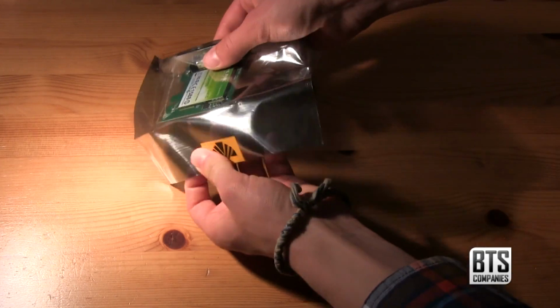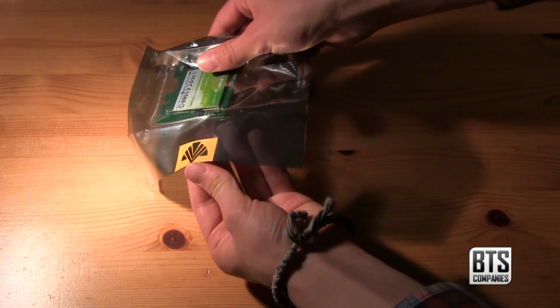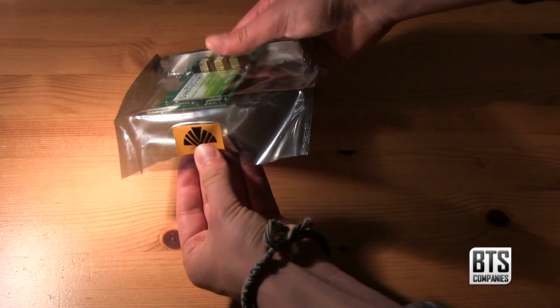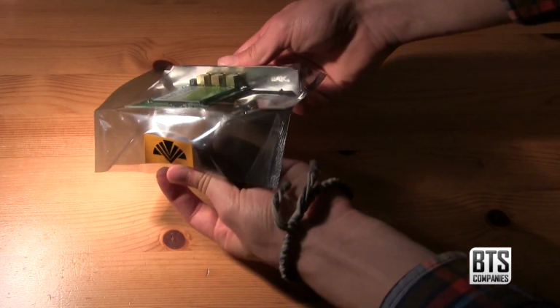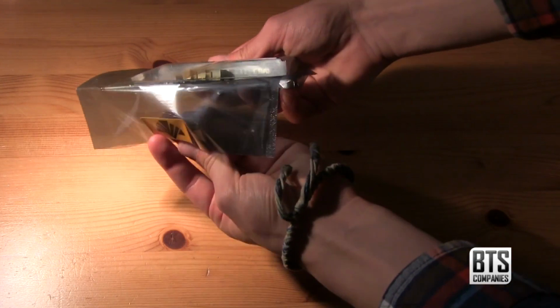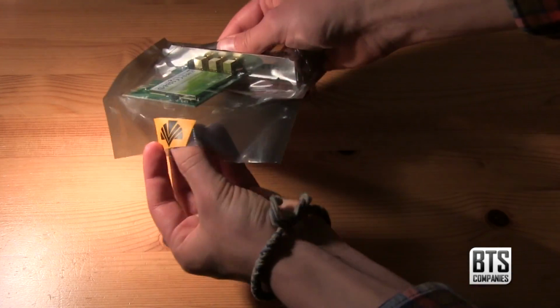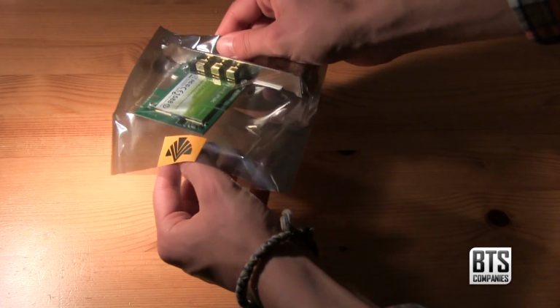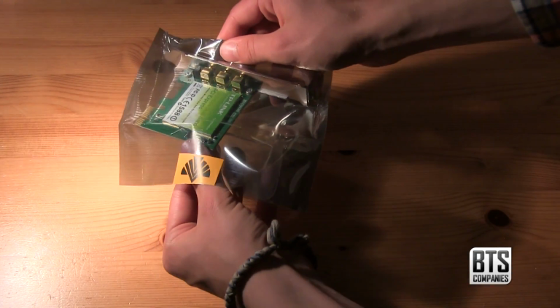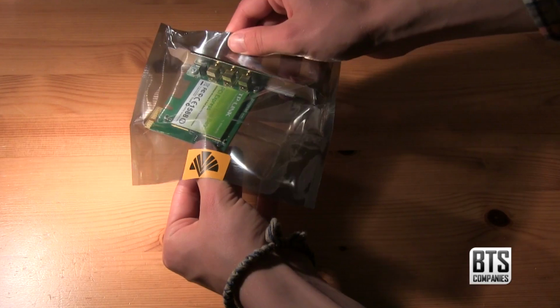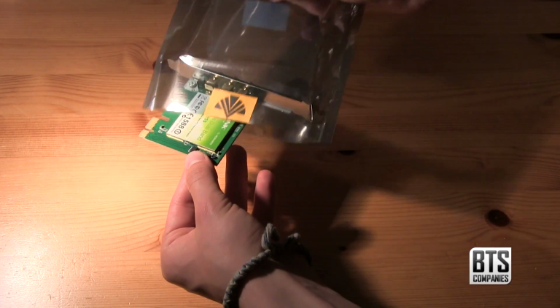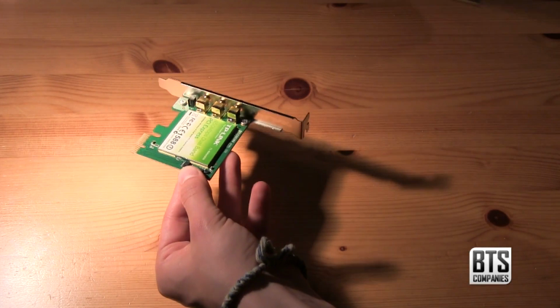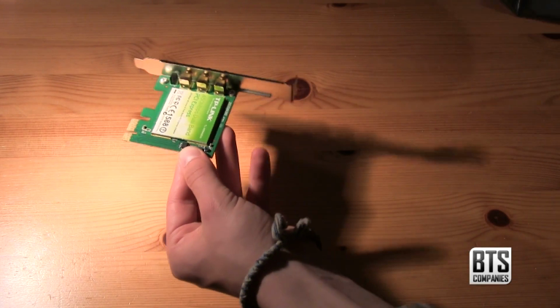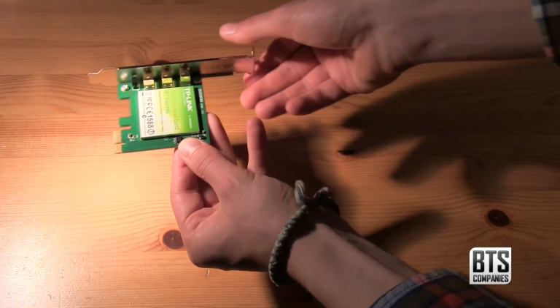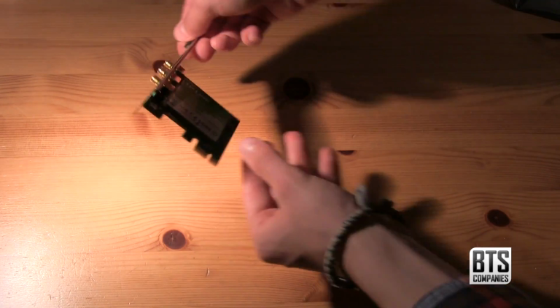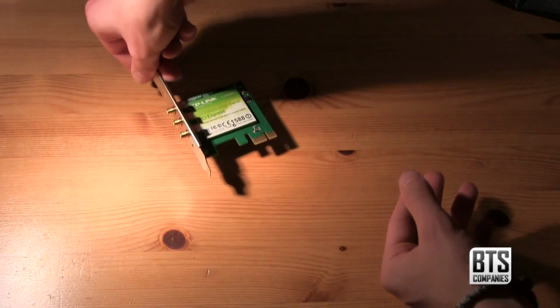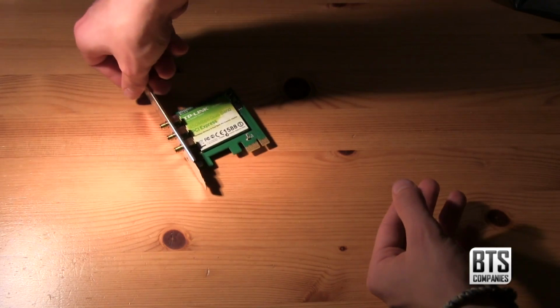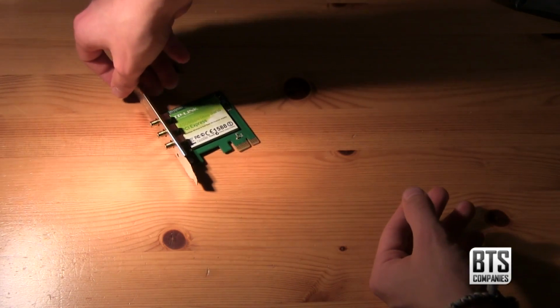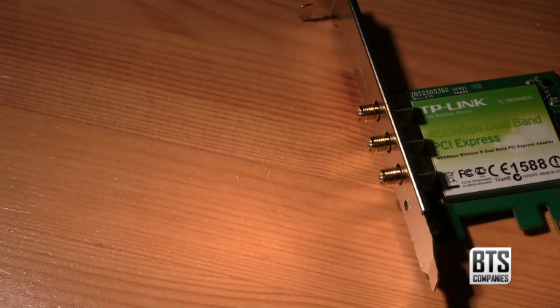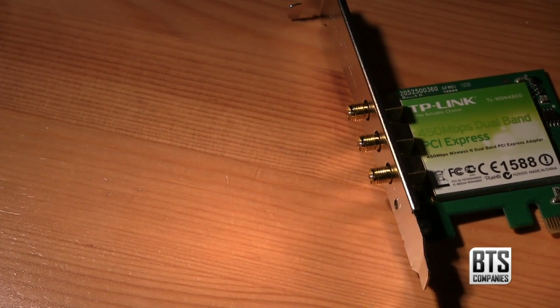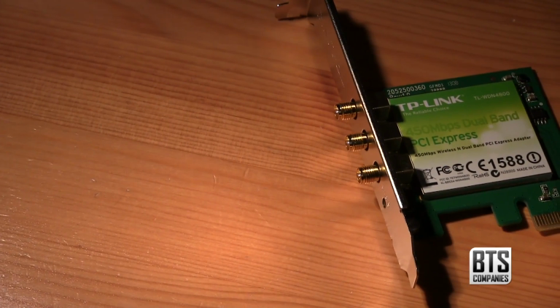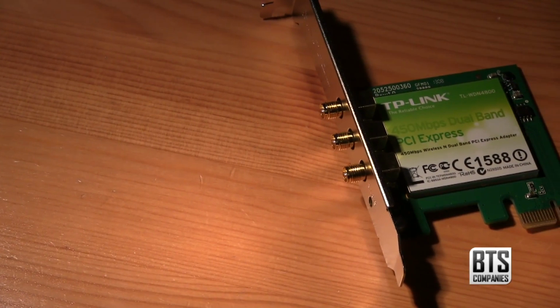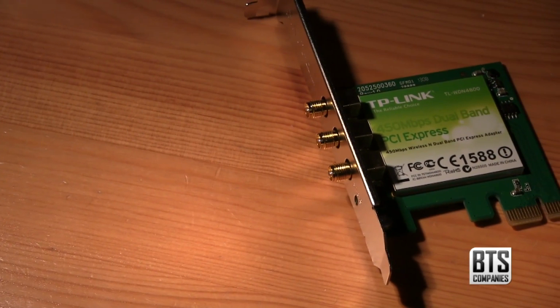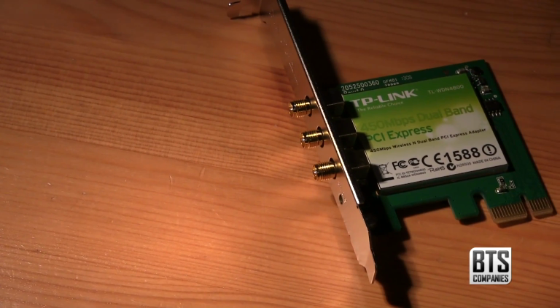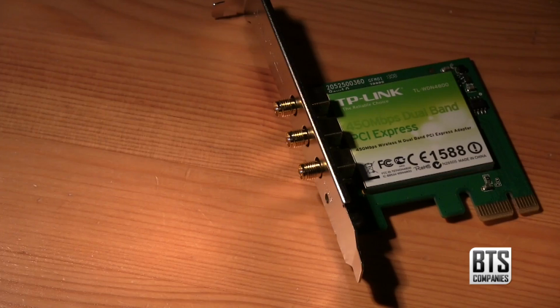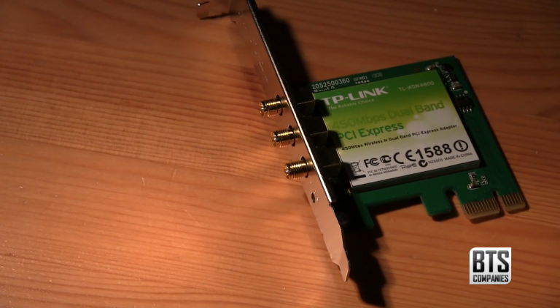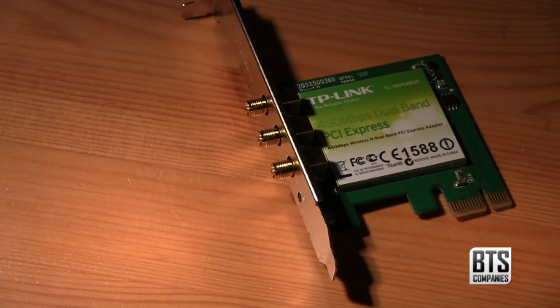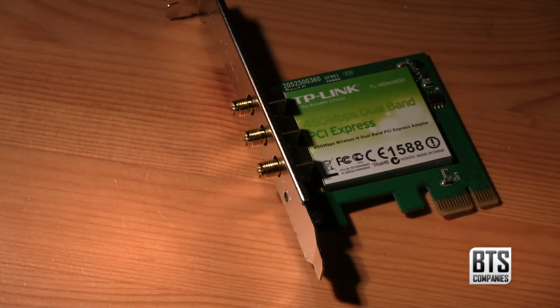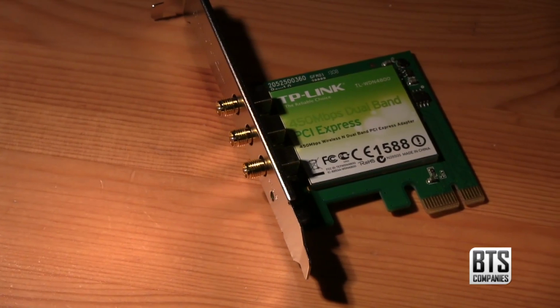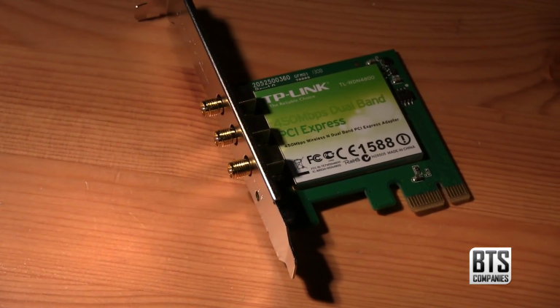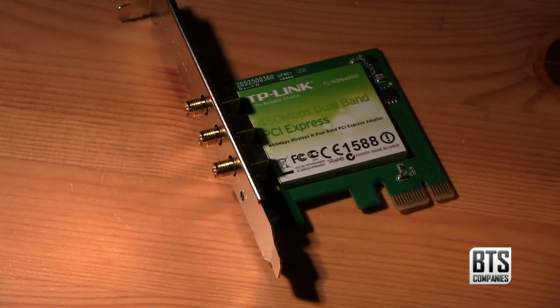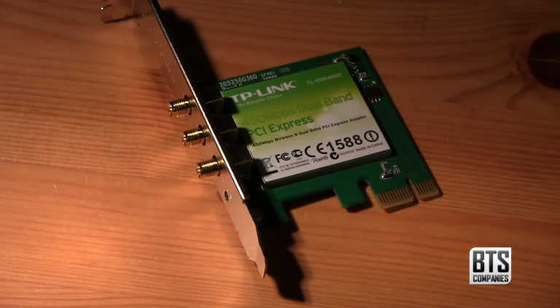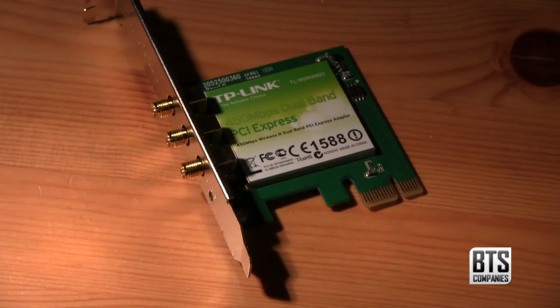It has a really small profile which is great if your computer is packed or has lots of the PCIe slots taken up. We're not going to need to change the bracket as I have a full size case, so let's get to installing it.